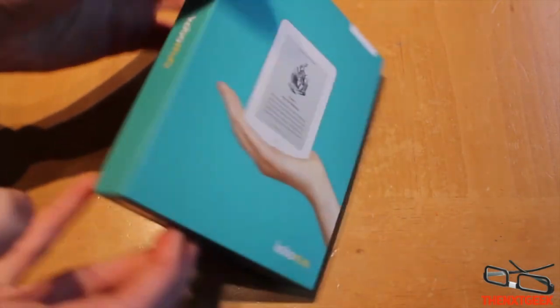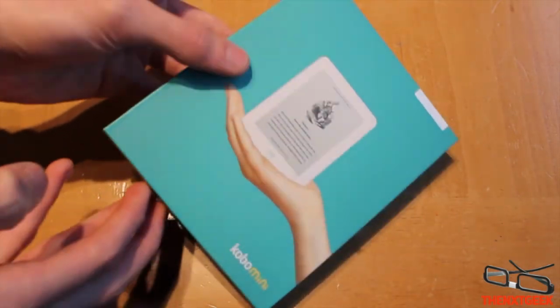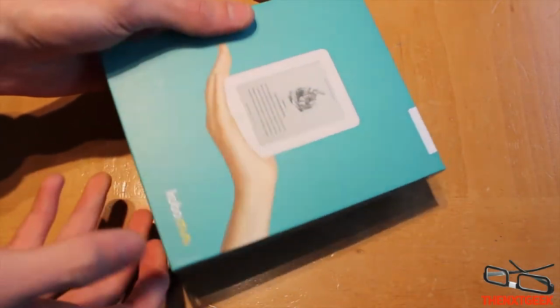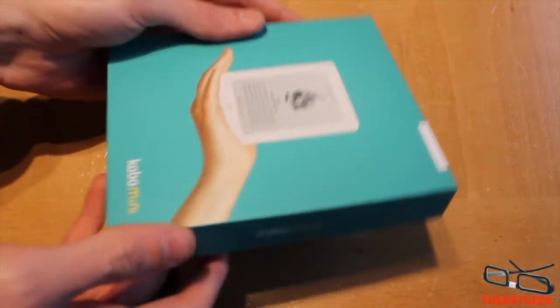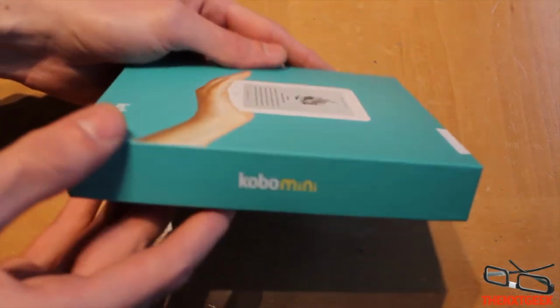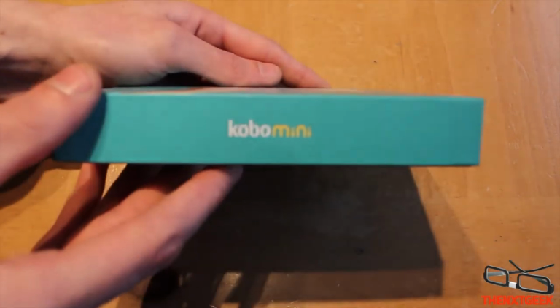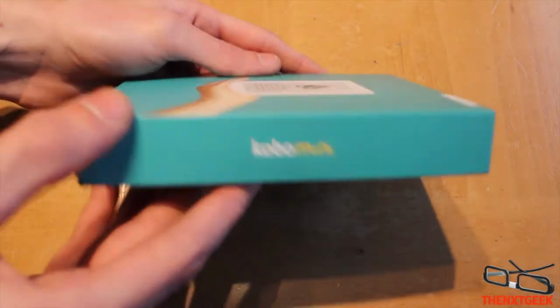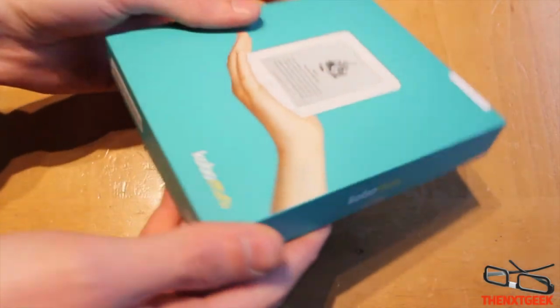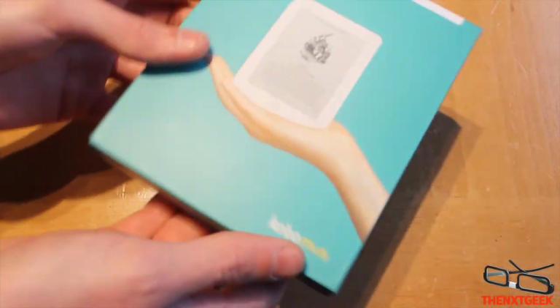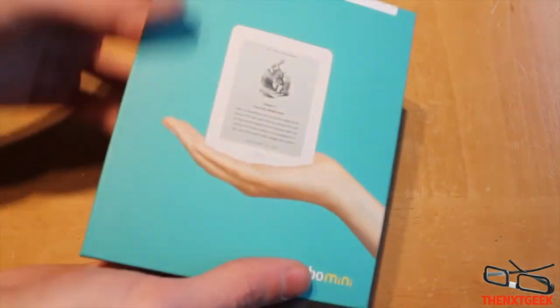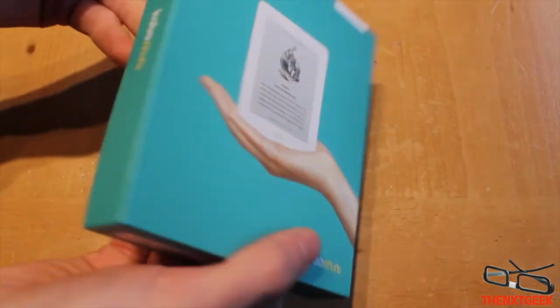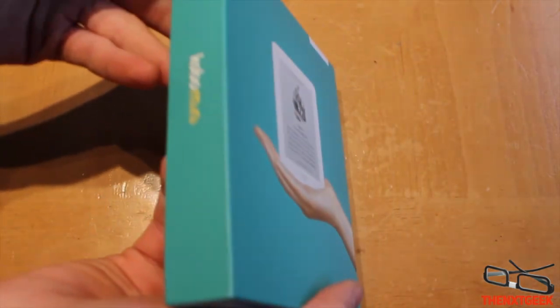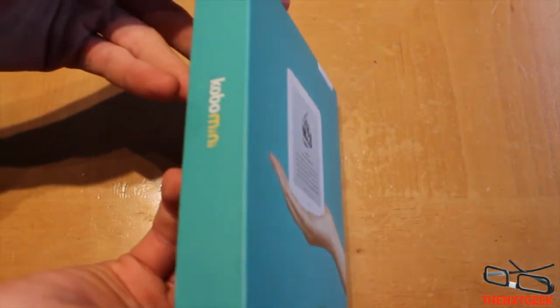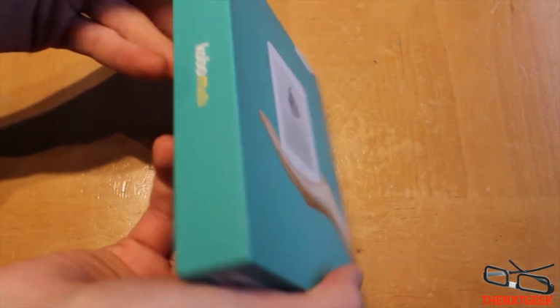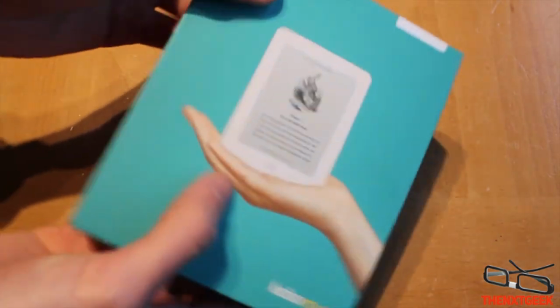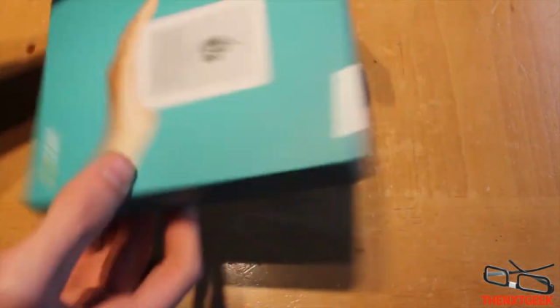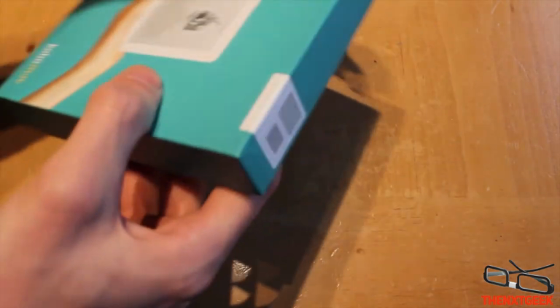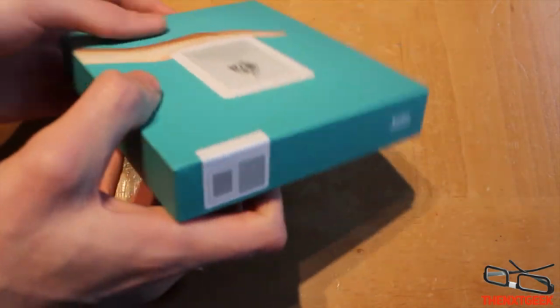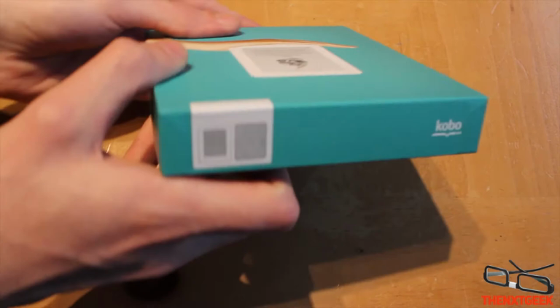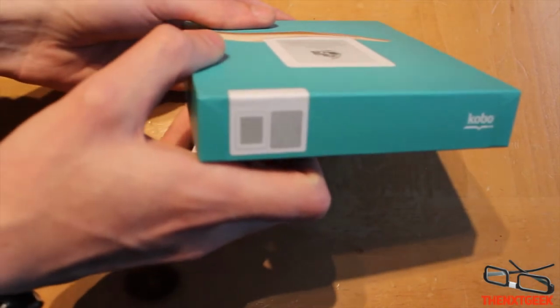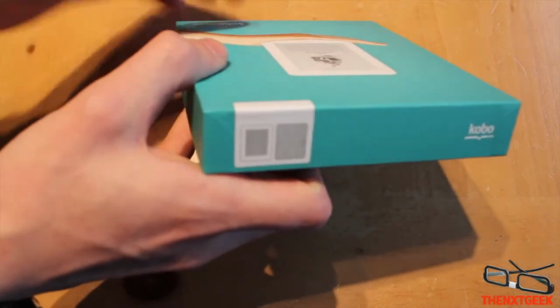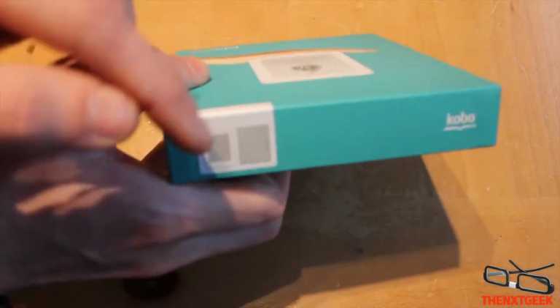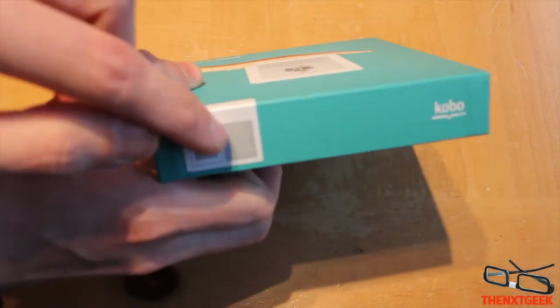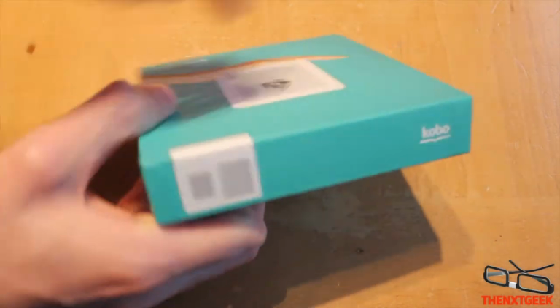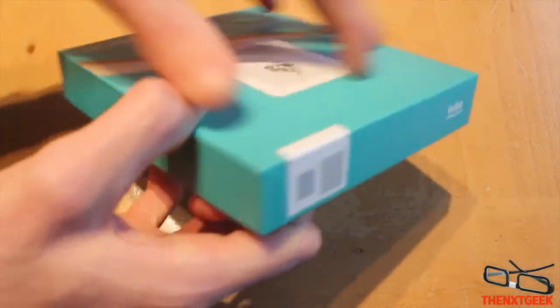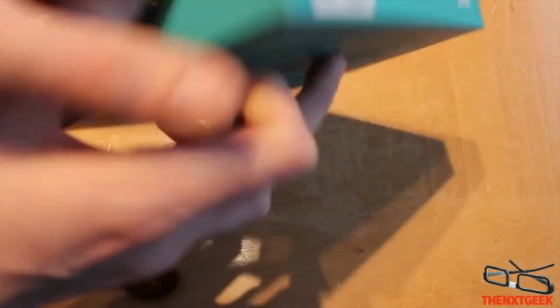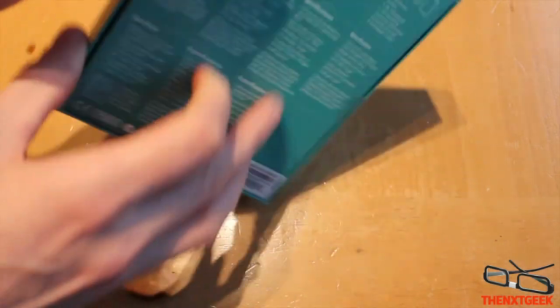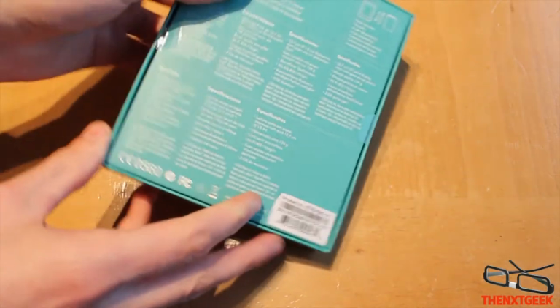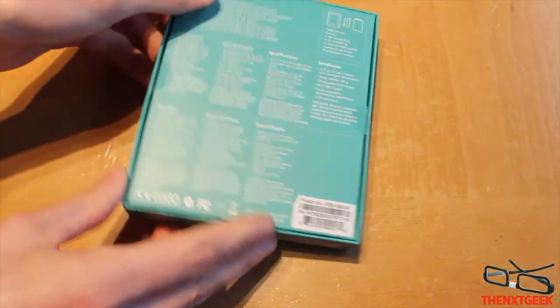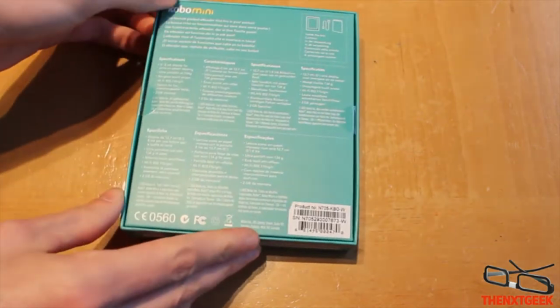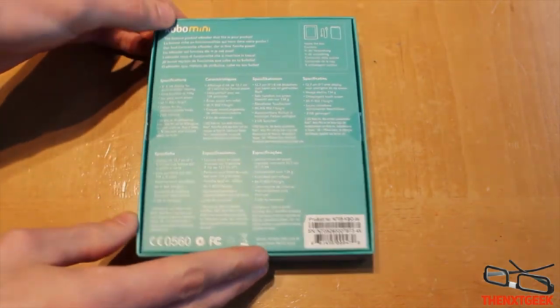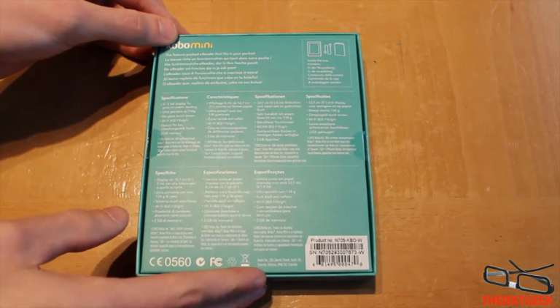This is what the box looks like. You have the Kobo logo around the sides. I've got mine in white, and it also comes in another style. There are interchangeable backs so you can actually change the style if you wish.